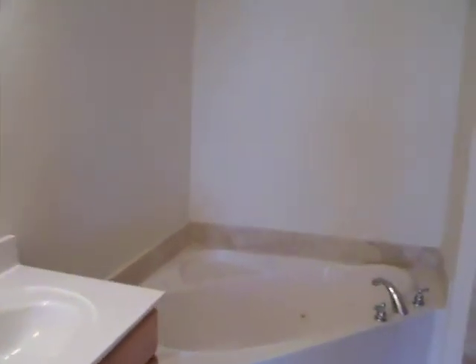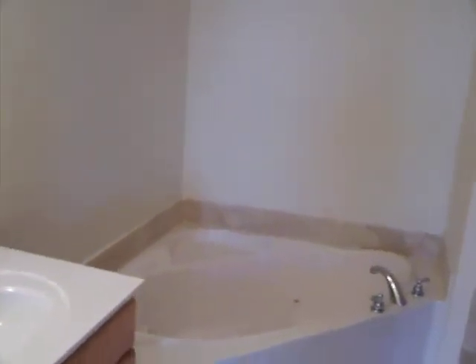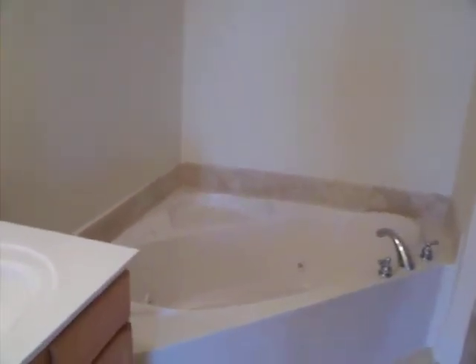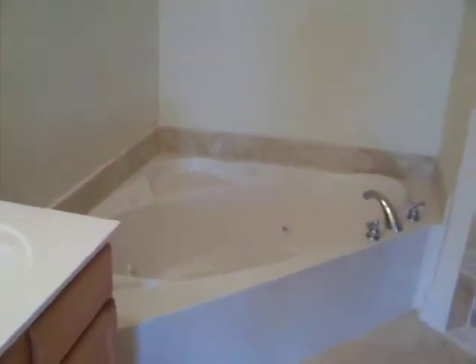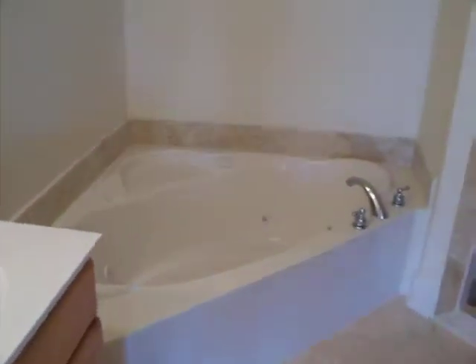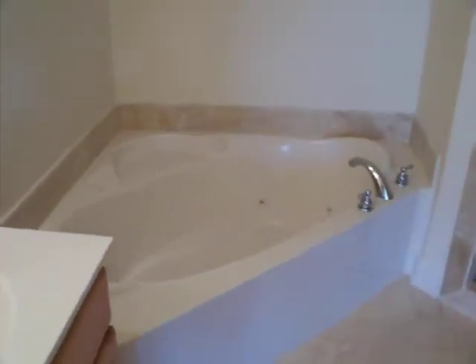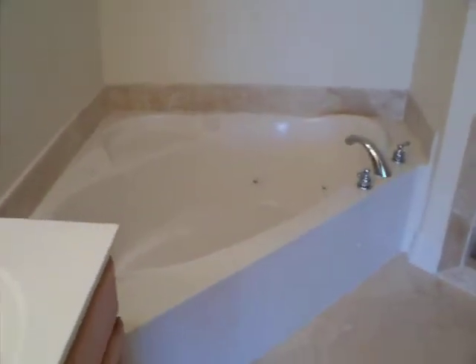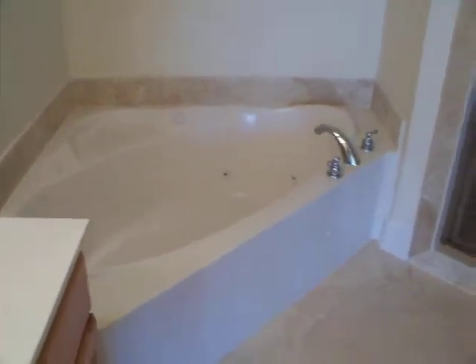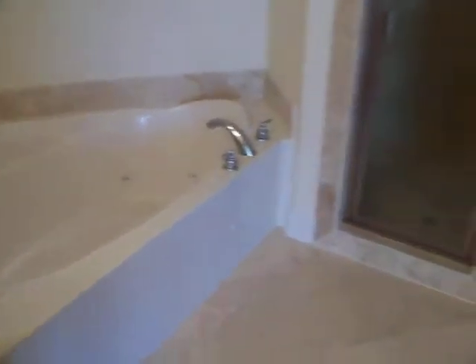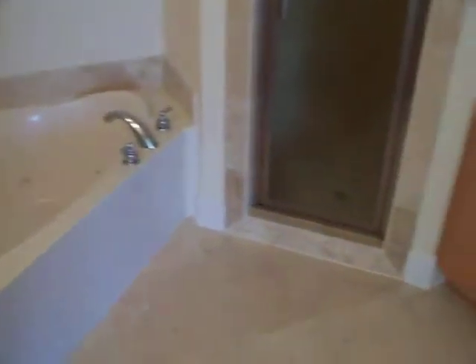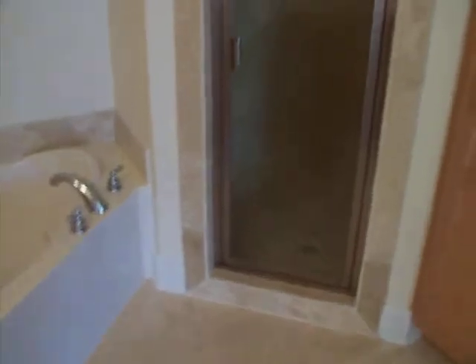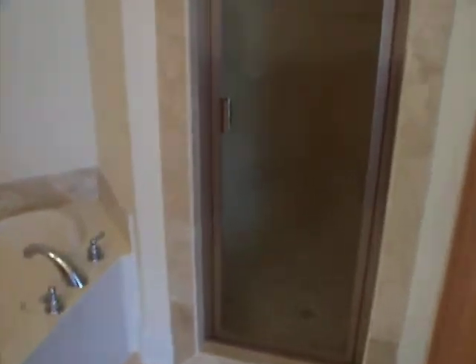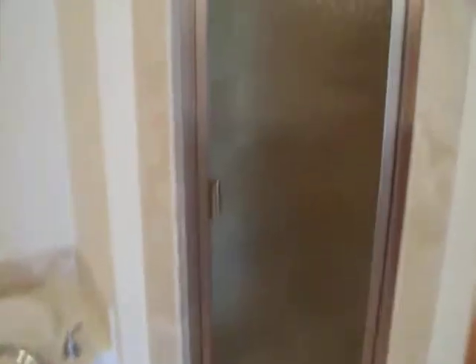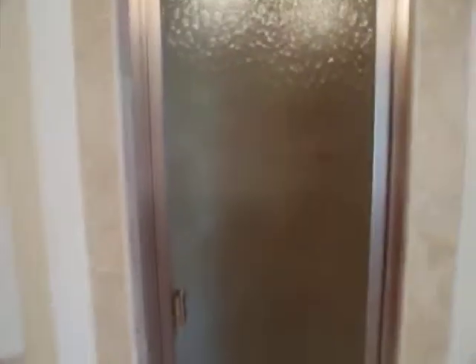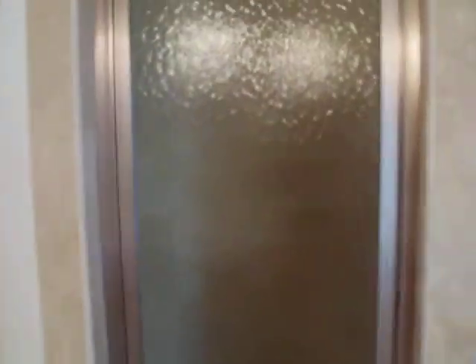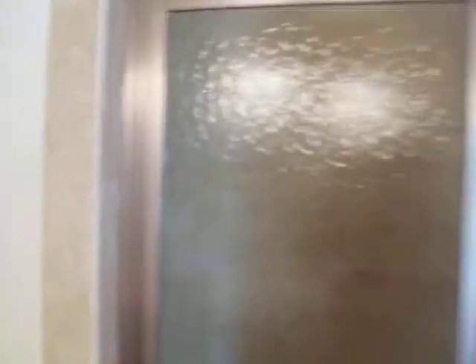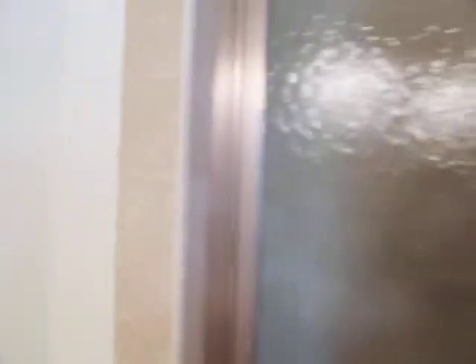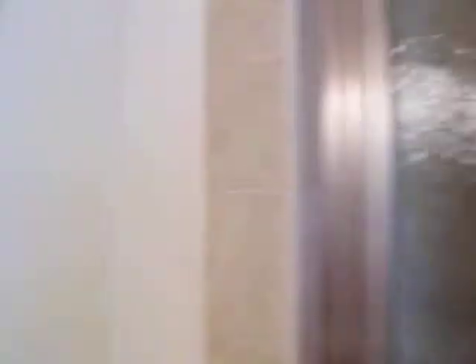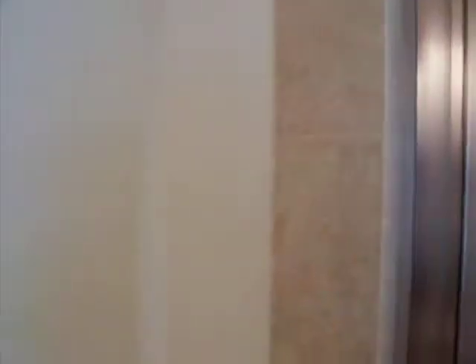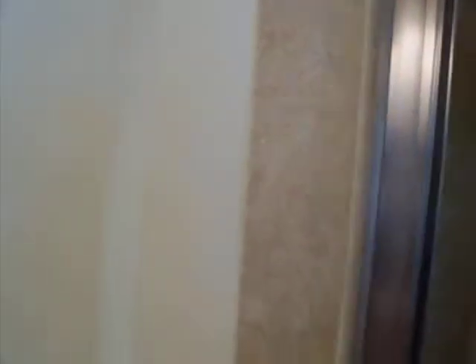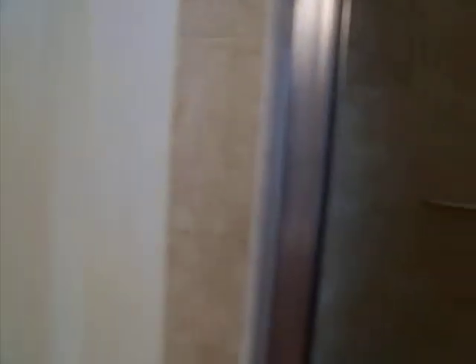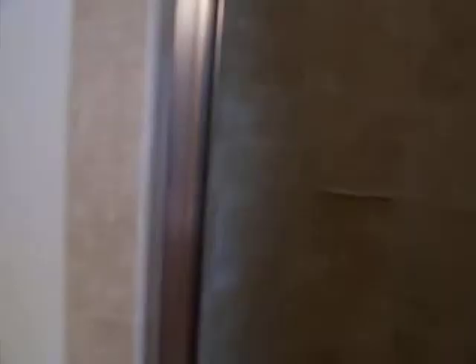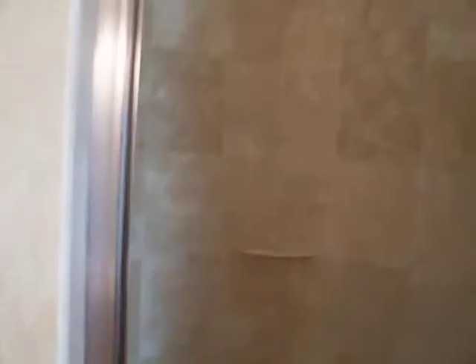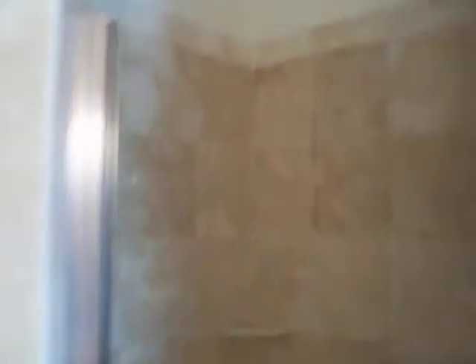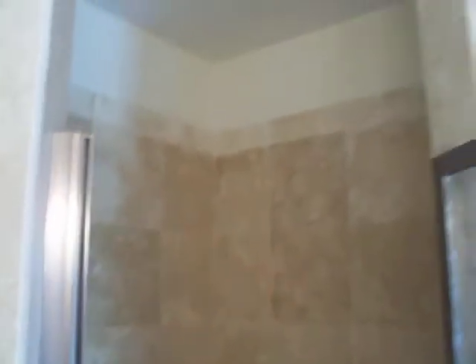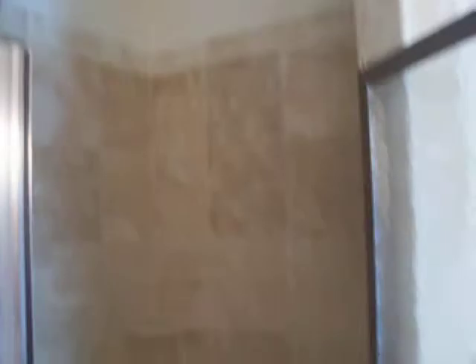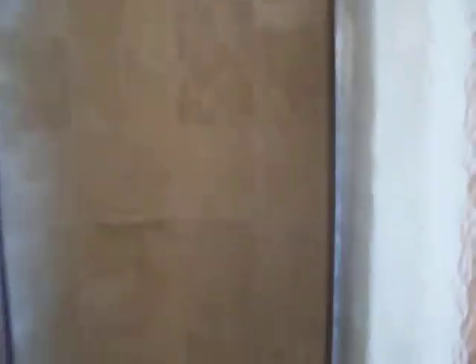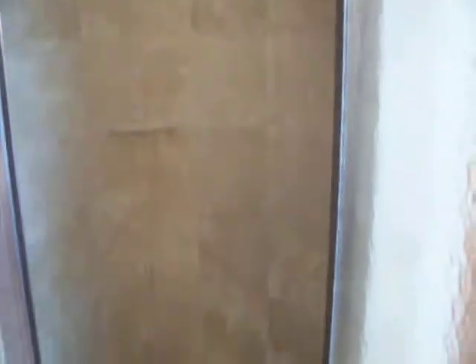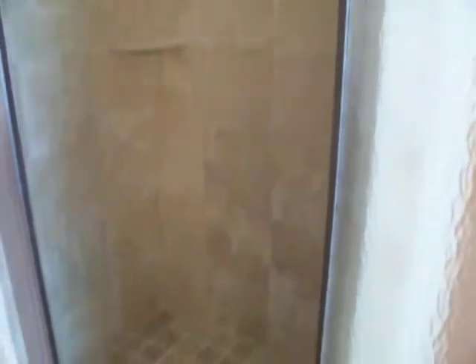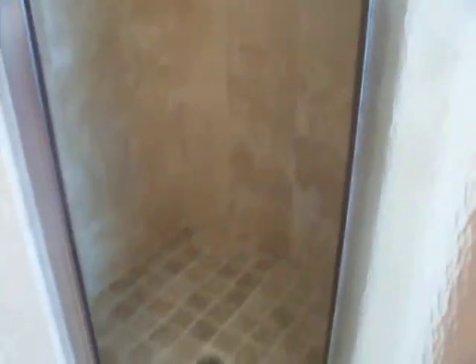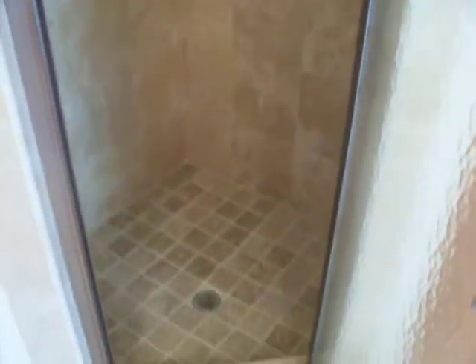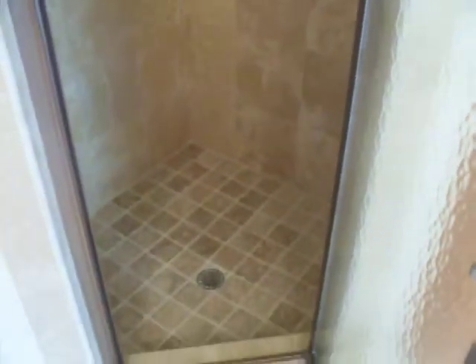There's a big jetted garden tub and a nice walk-in shower with a travertine surround. It's very nice.